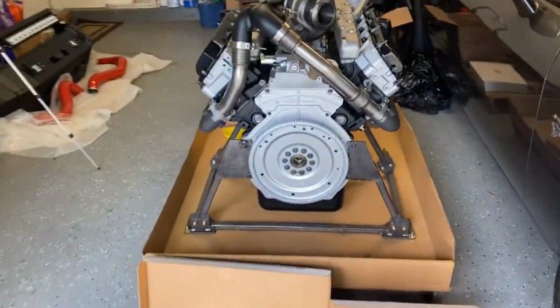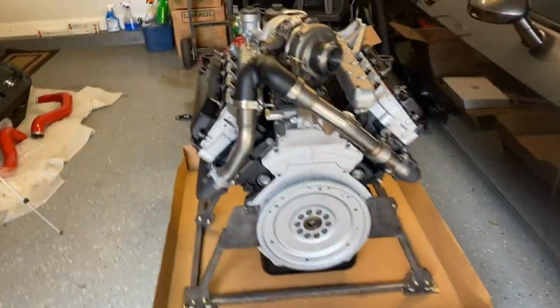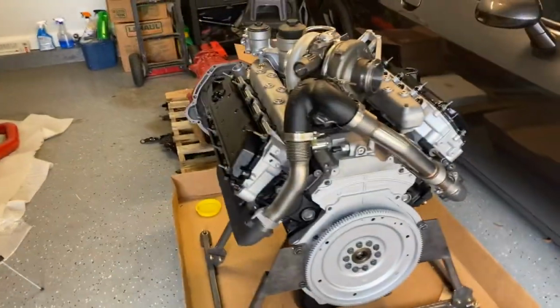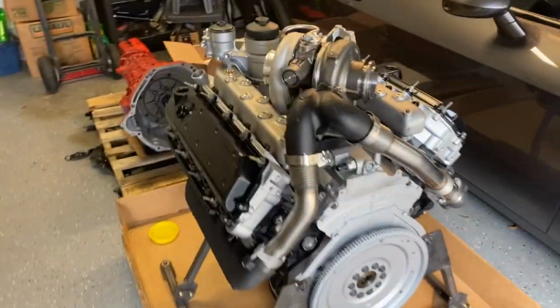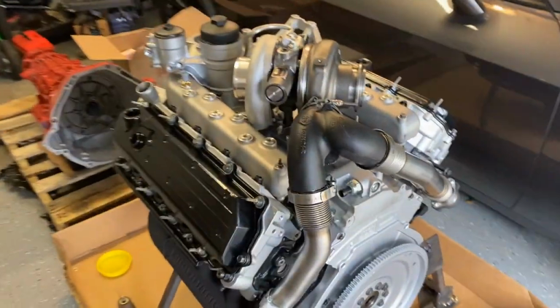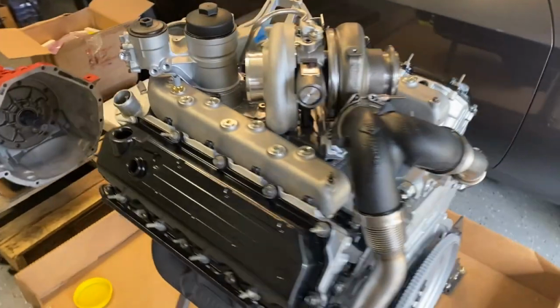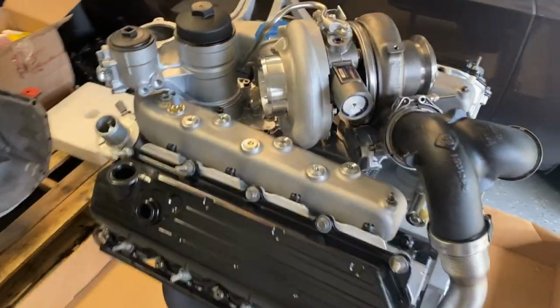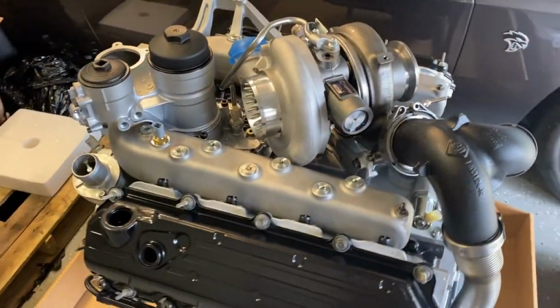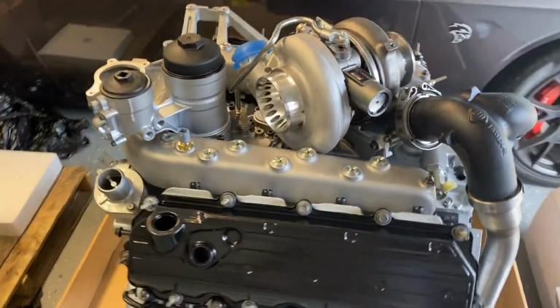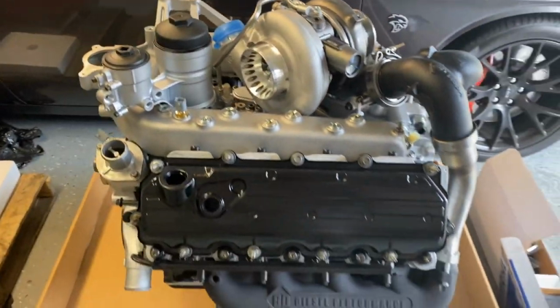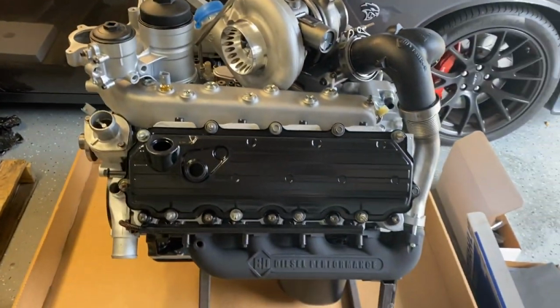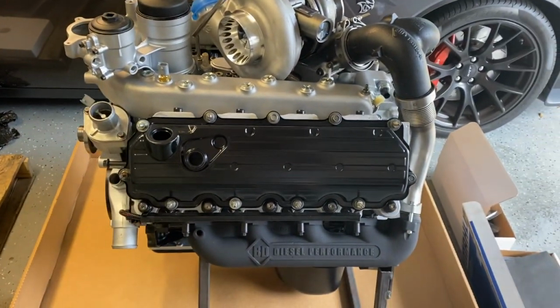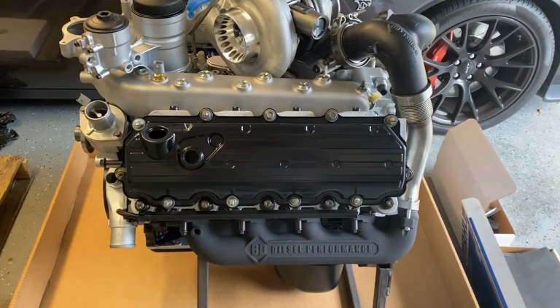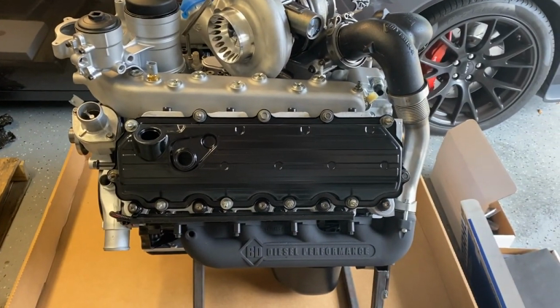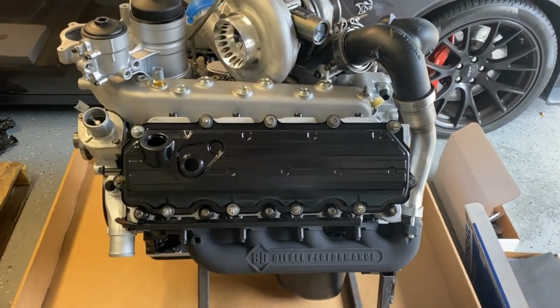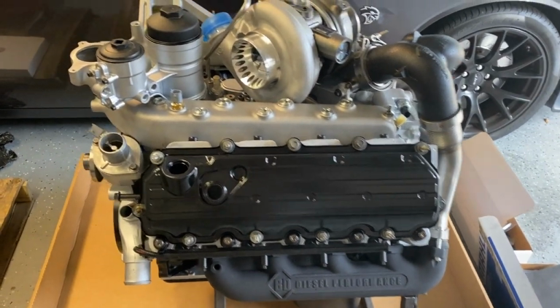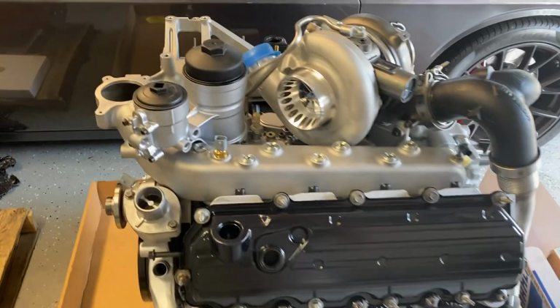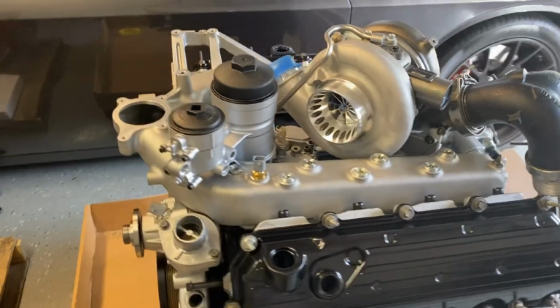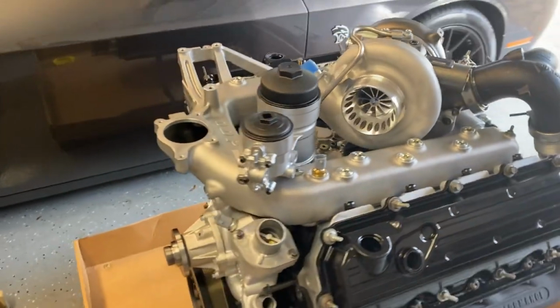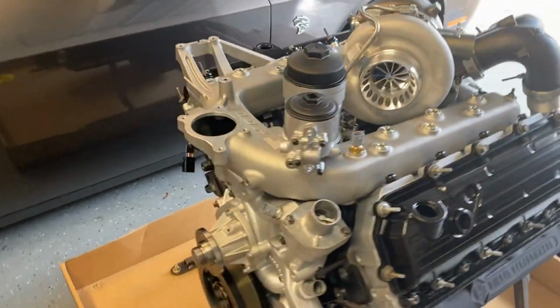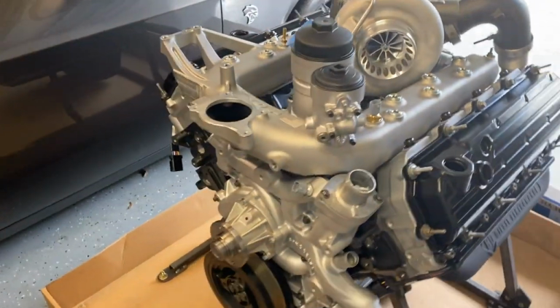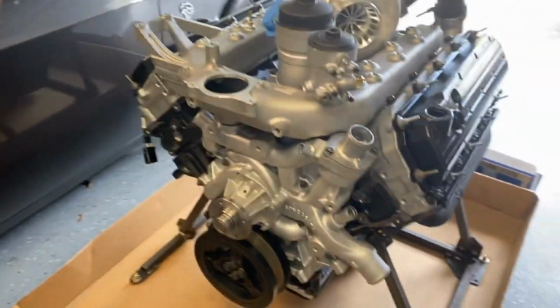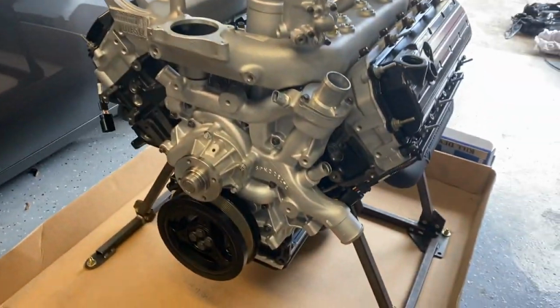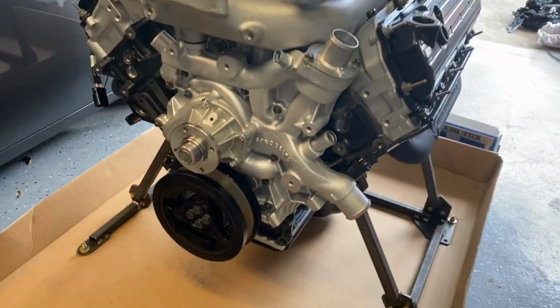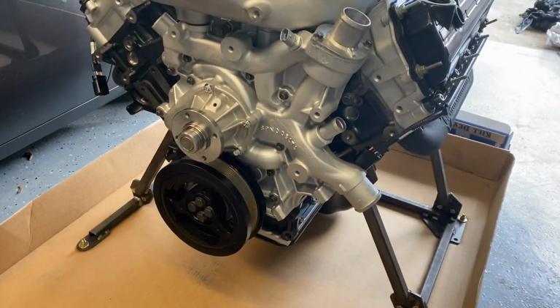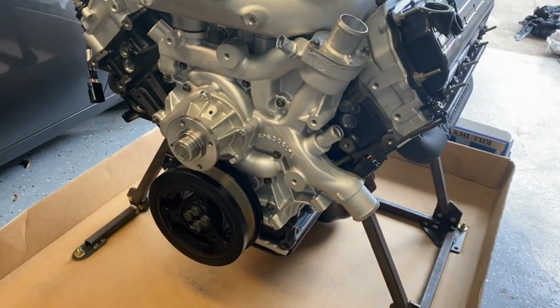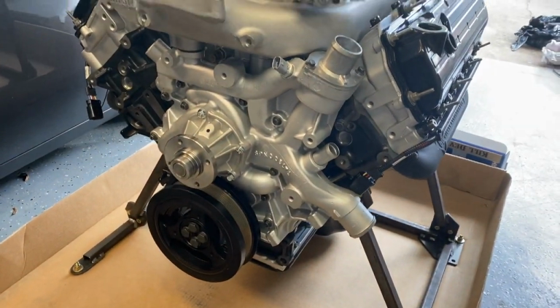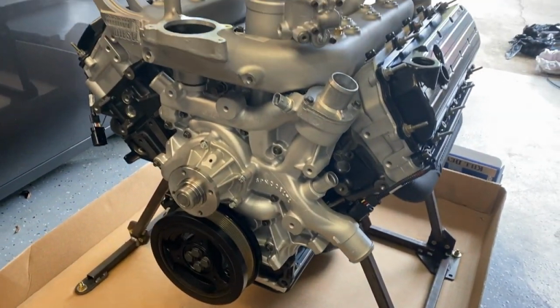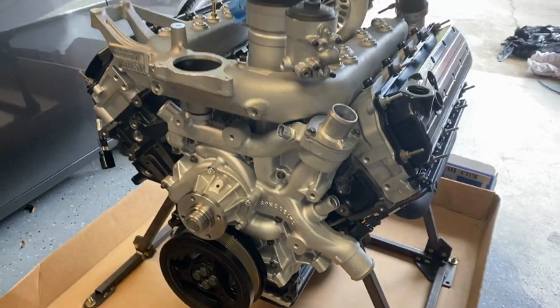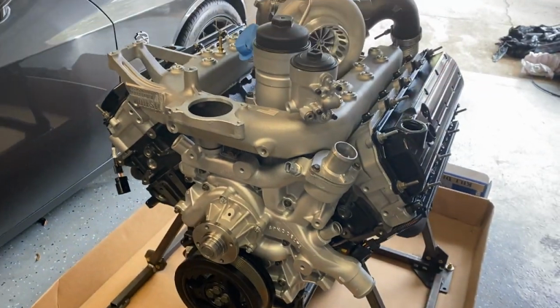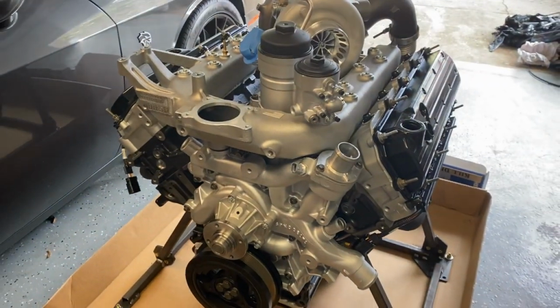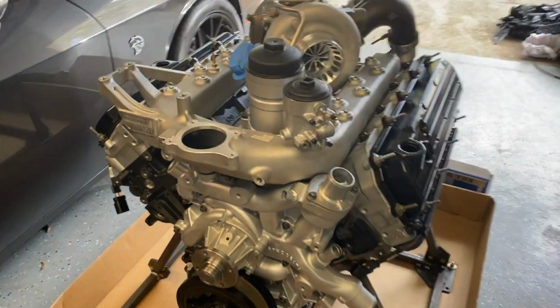This thing is very much a work of art — it almost looks too pretty to run. I think I may have to just run it without the hood on just so I can look at this thing all the time.